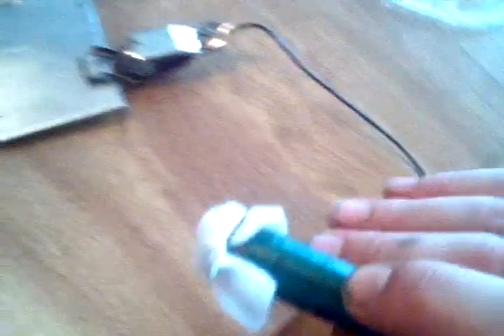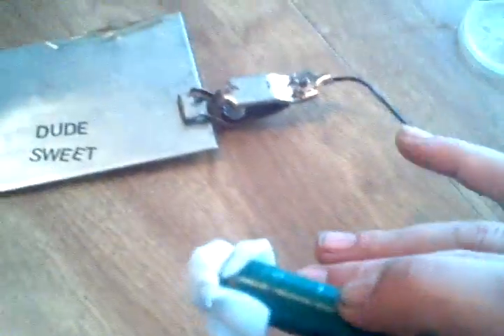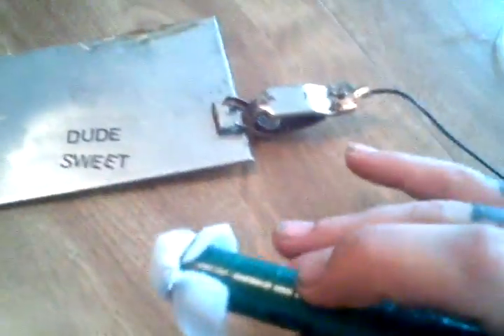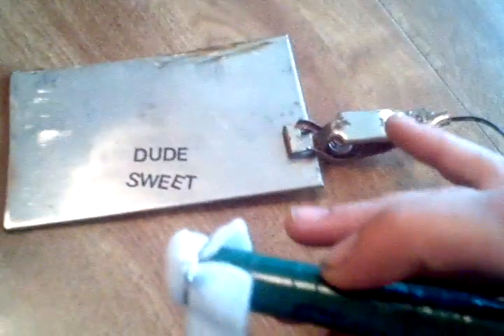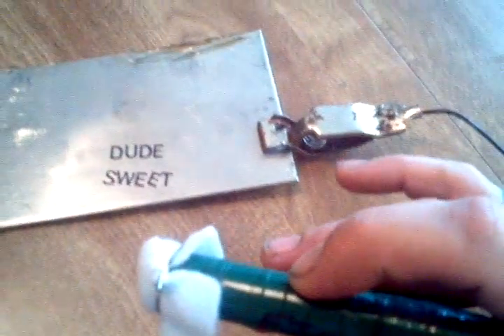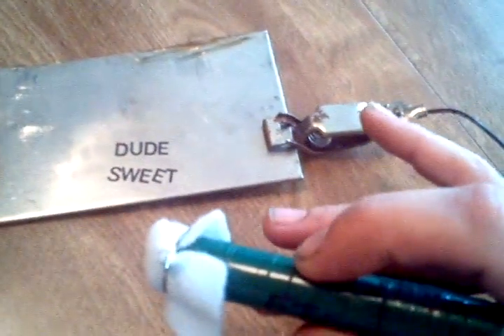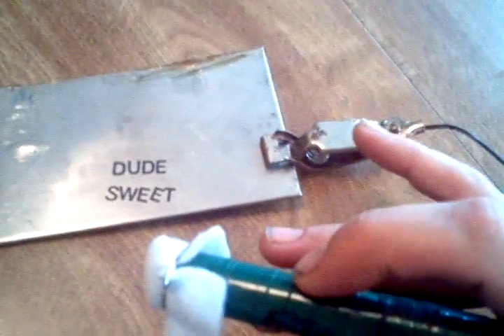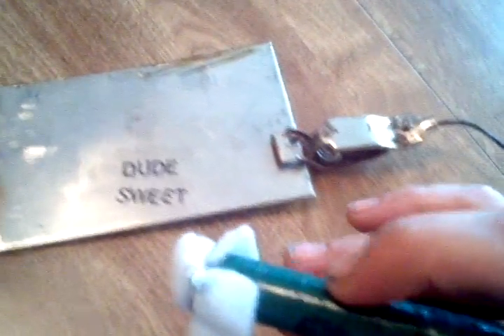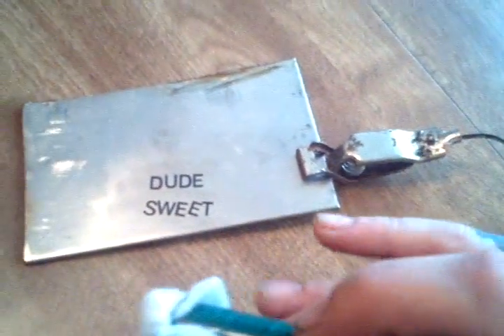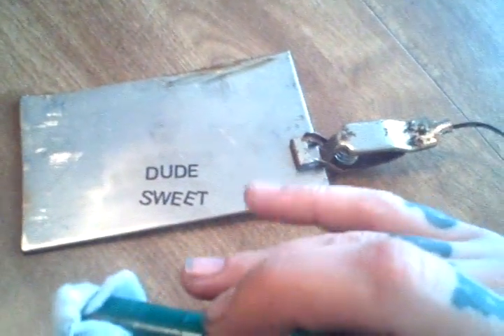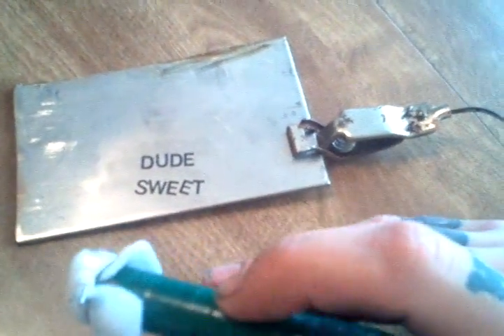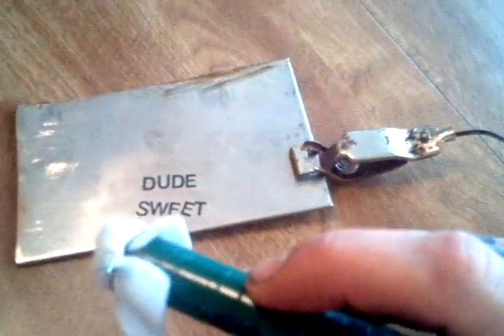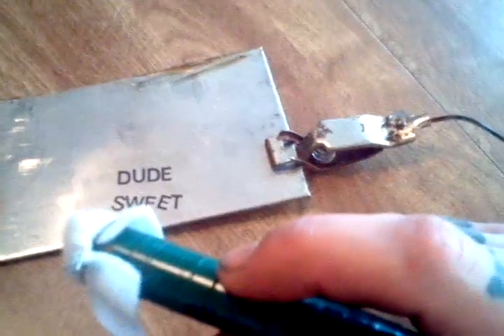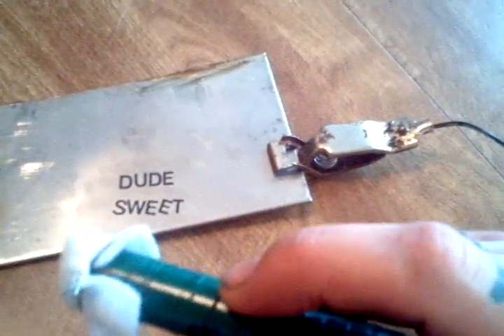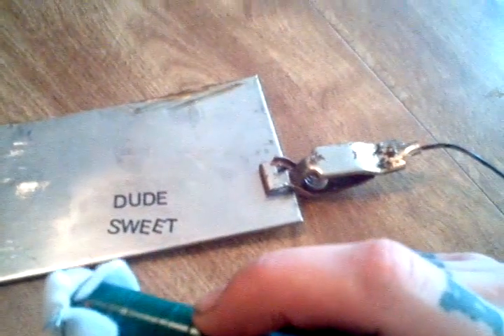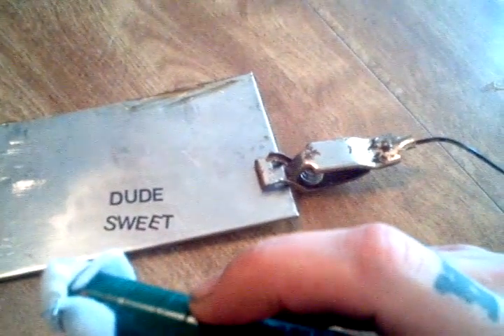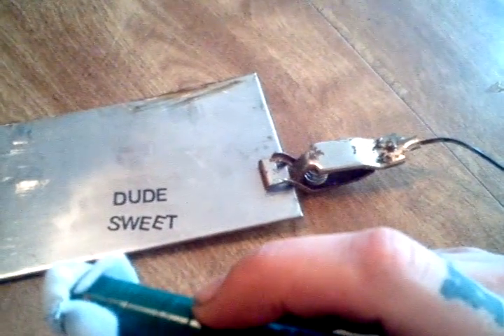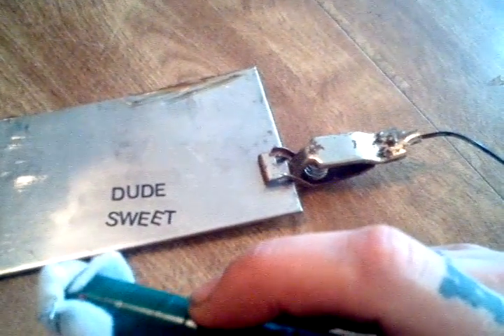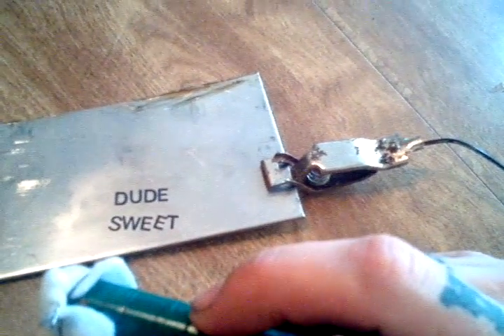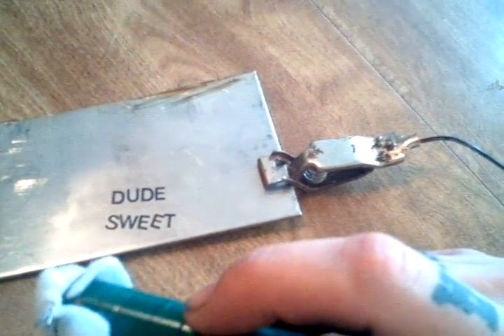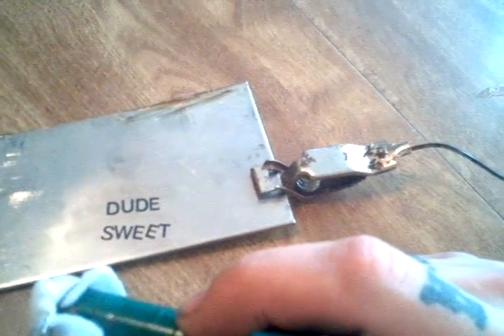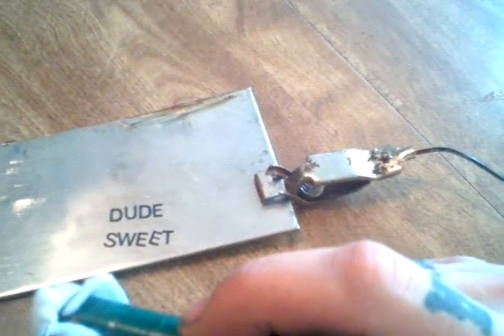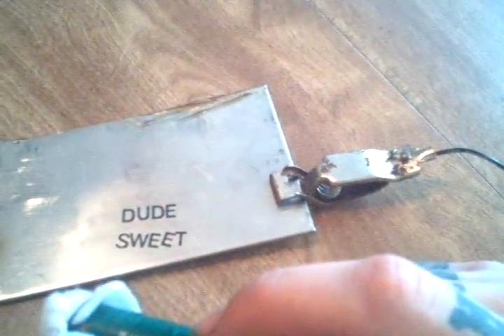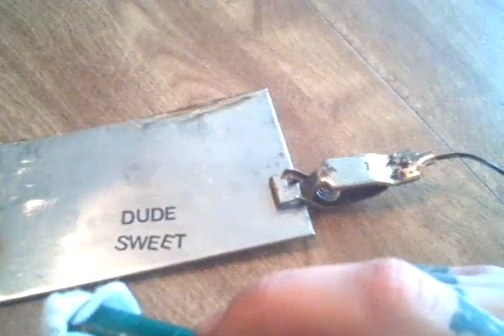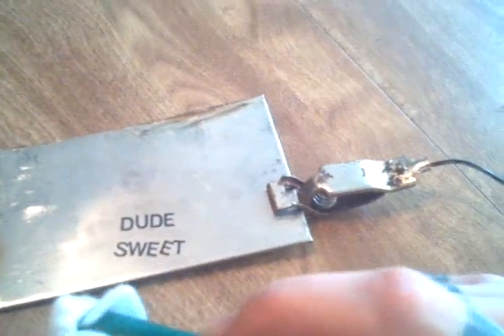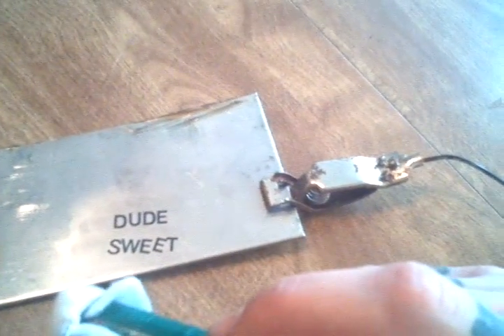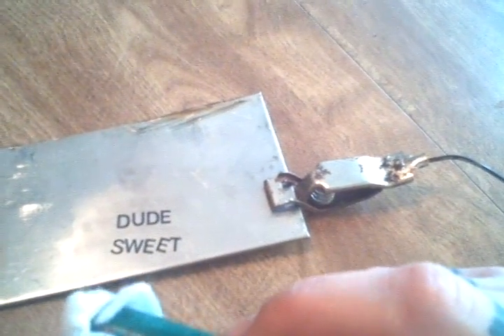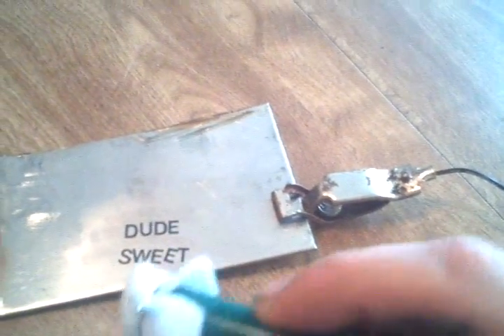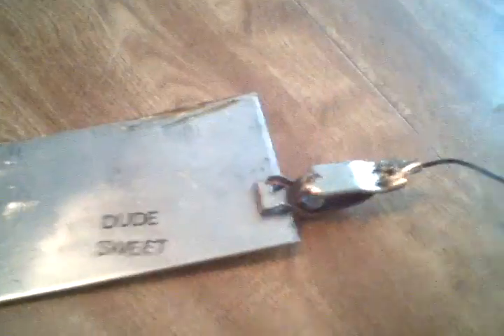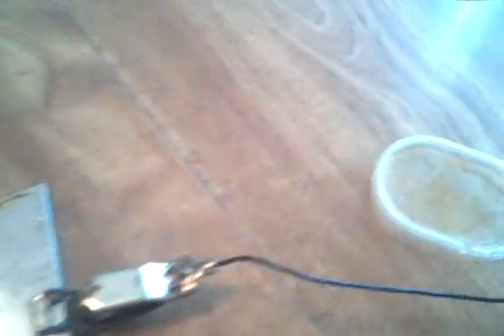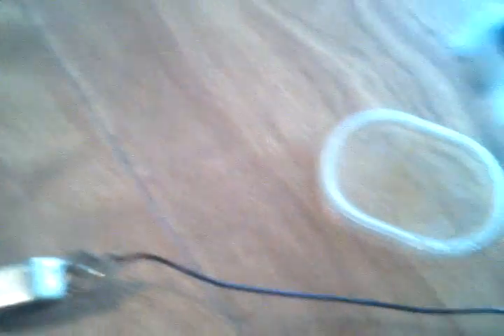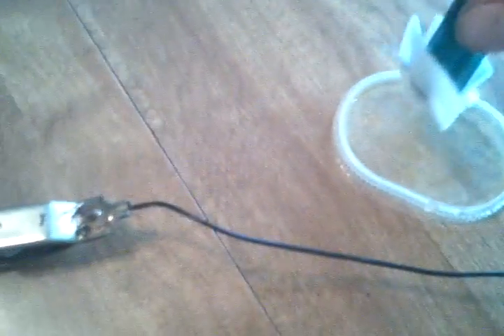The ground wire is connected to a little roach clip here. That is the ground — if you're ever familiar with electronegative welding. So here is salt water.